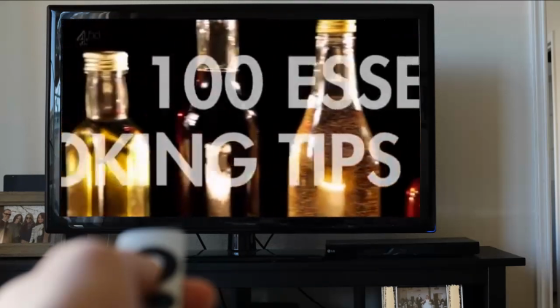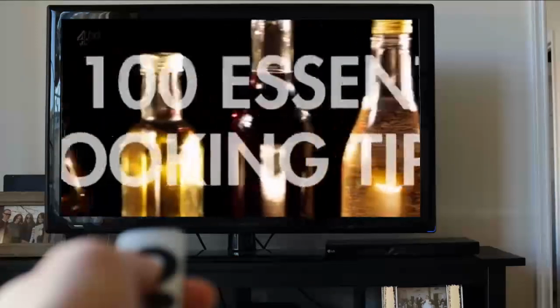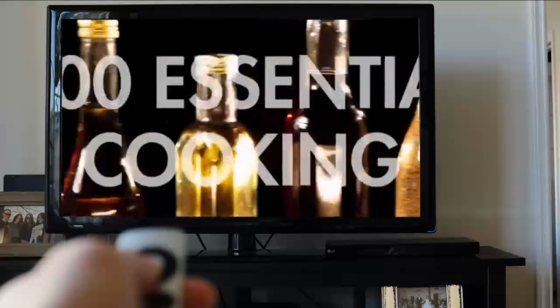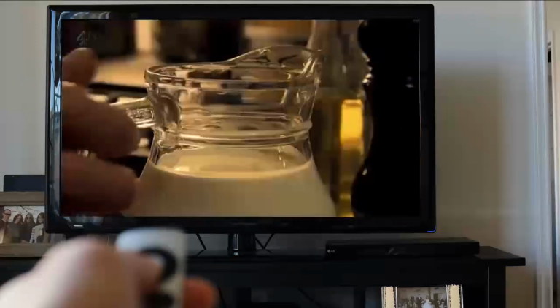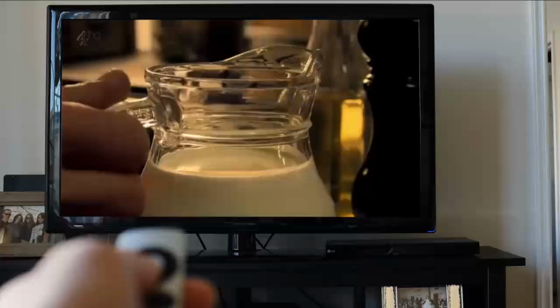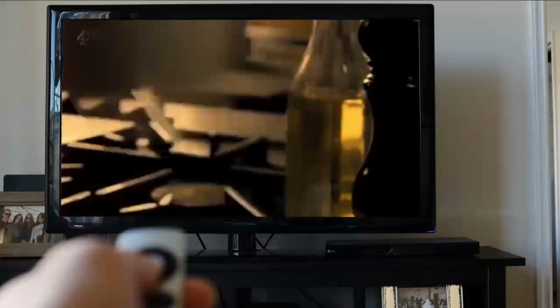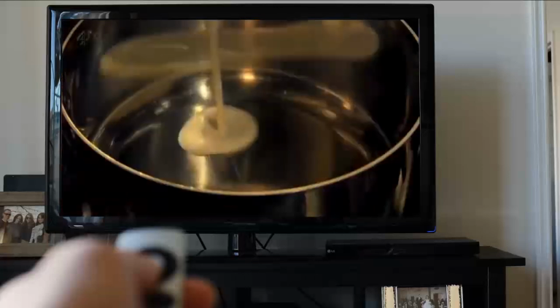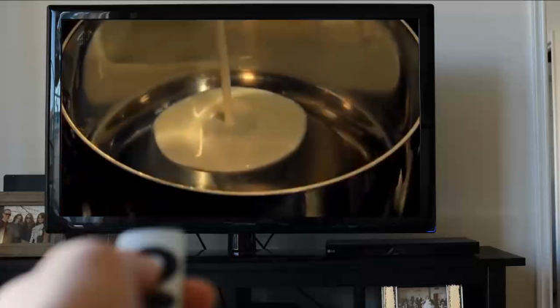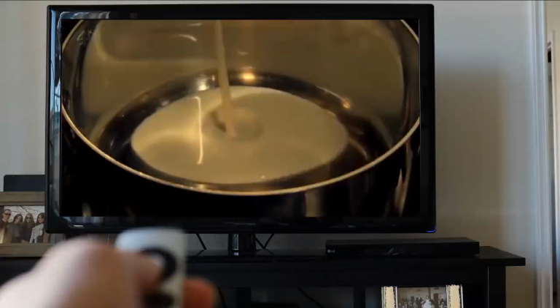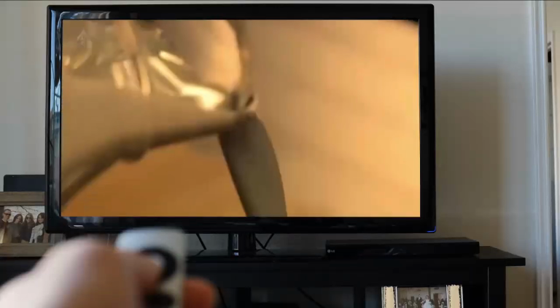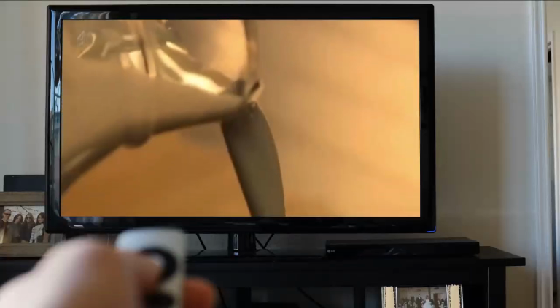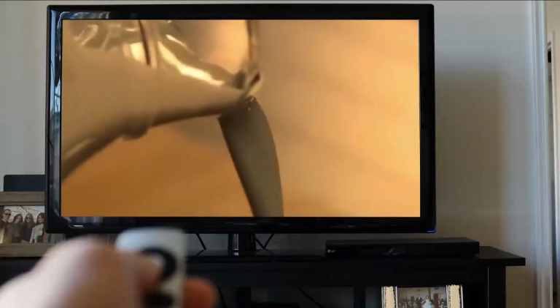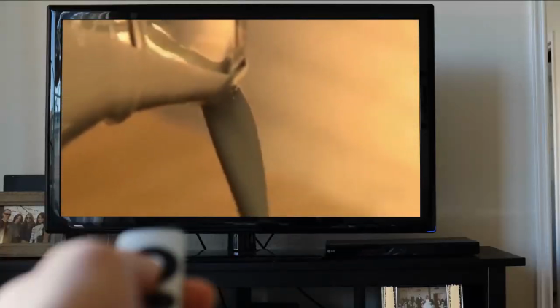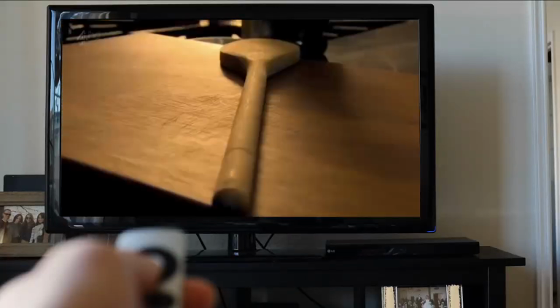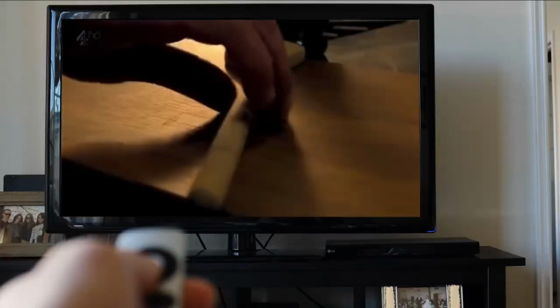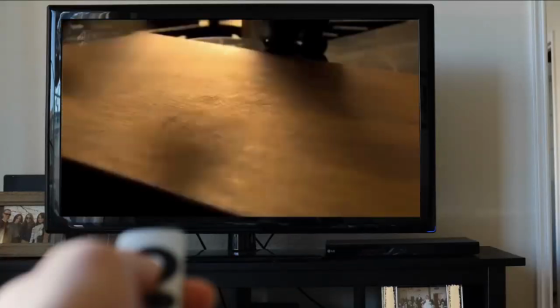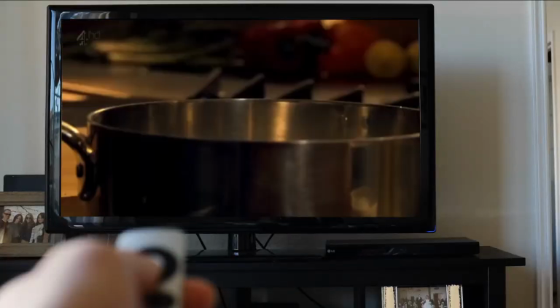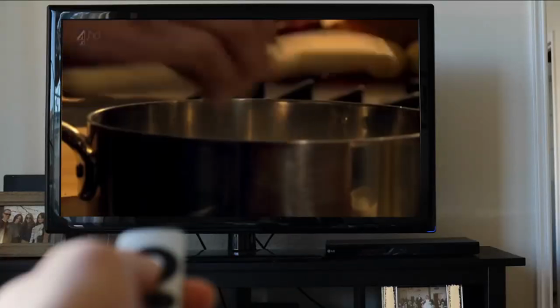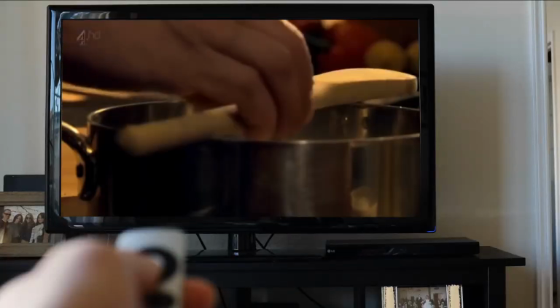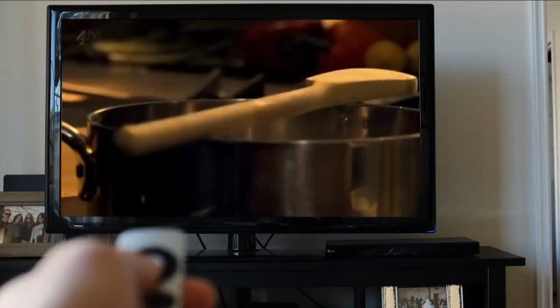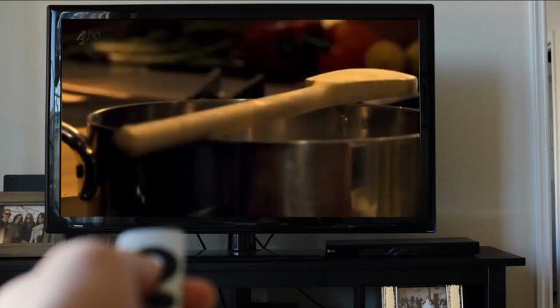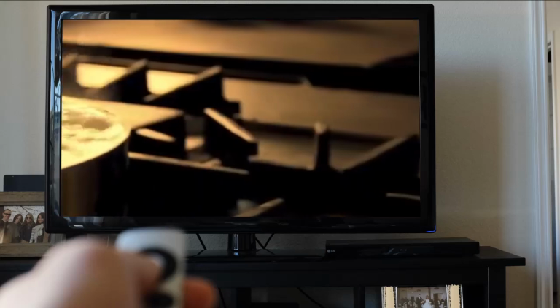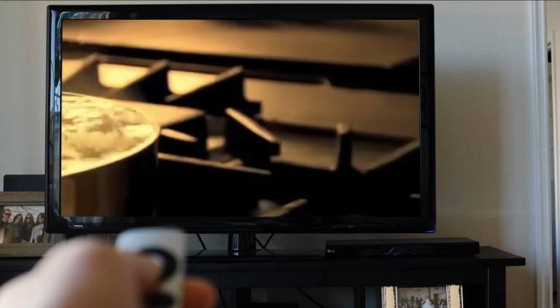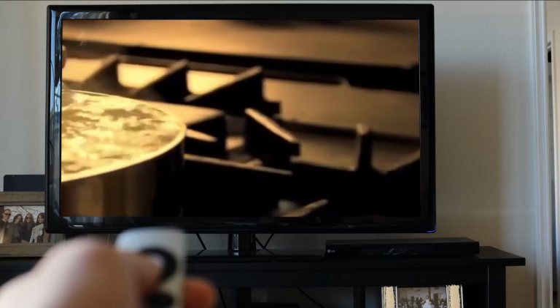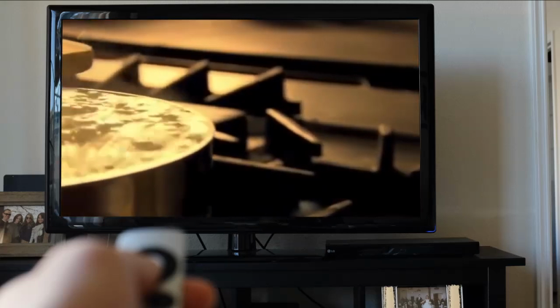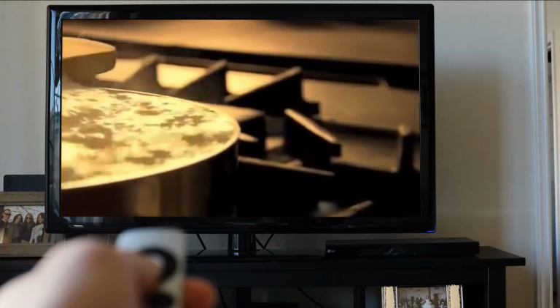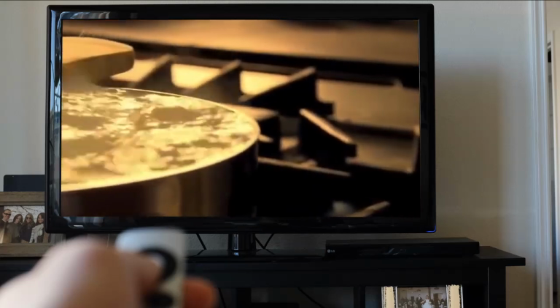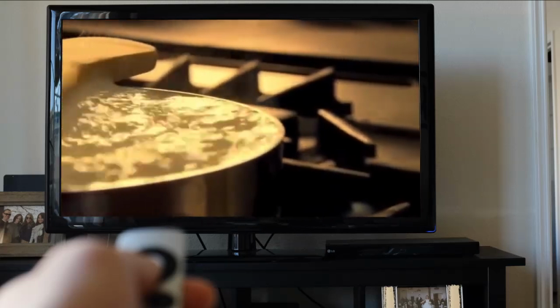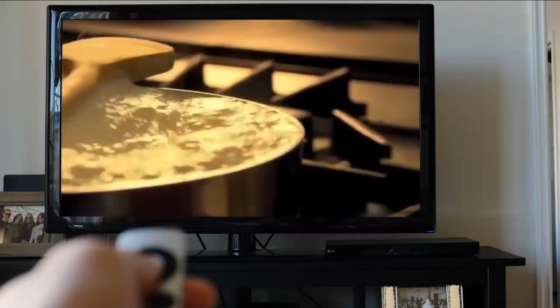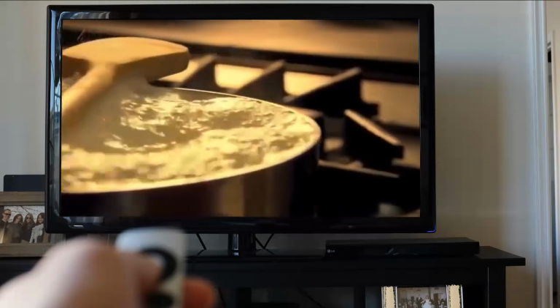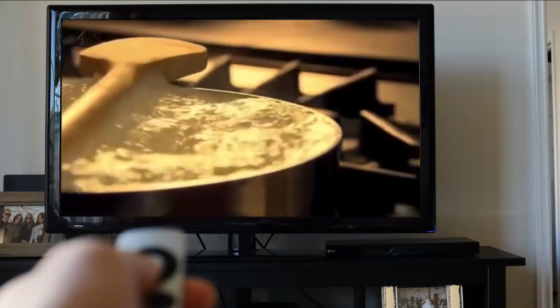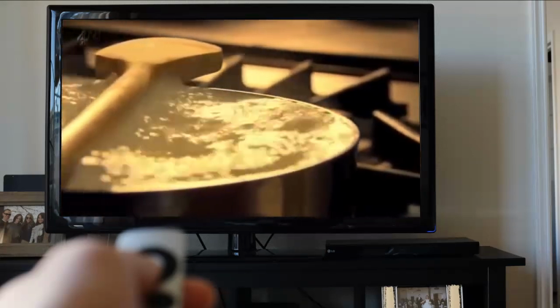A great tip to prevent milk and cream from boiling over in a saucepan is to simply lay a wooden spoon across the top. The cream bubbles will rise up, hit the wooden handle, and then fall back into the pan instead of bubbling over.